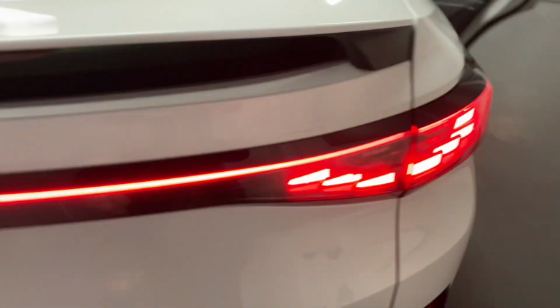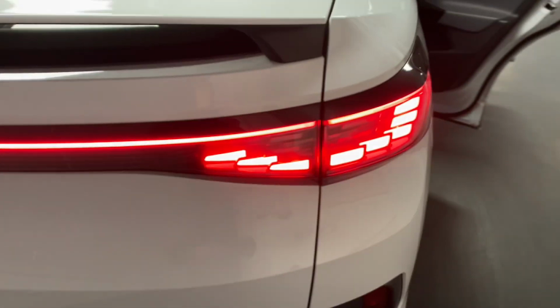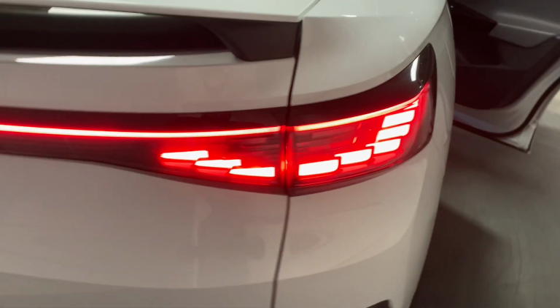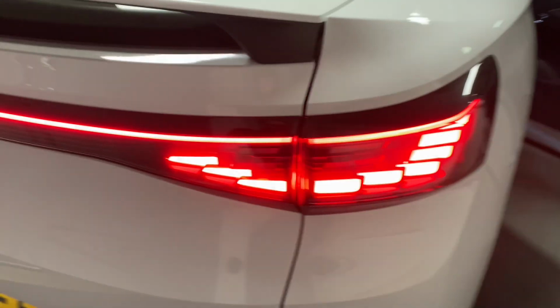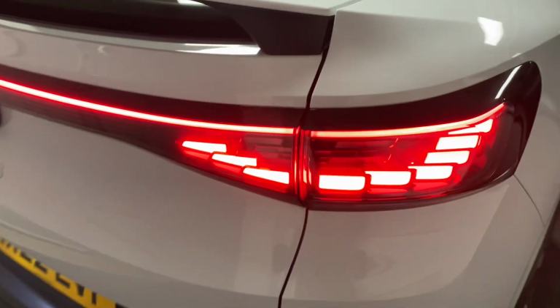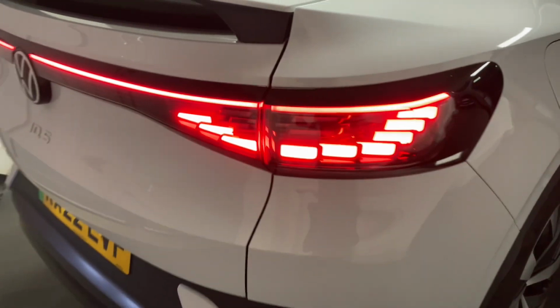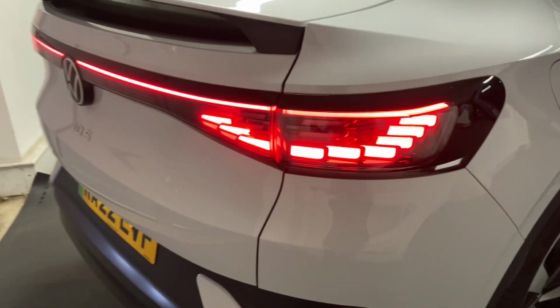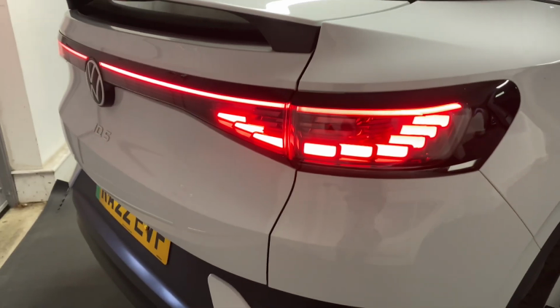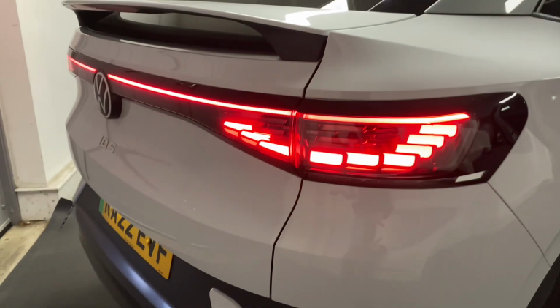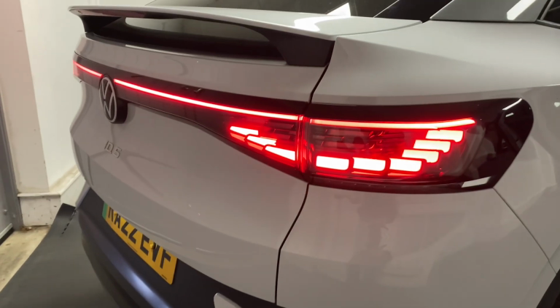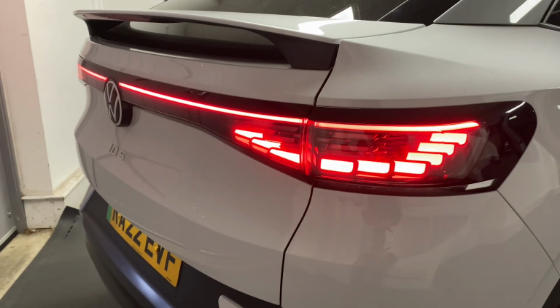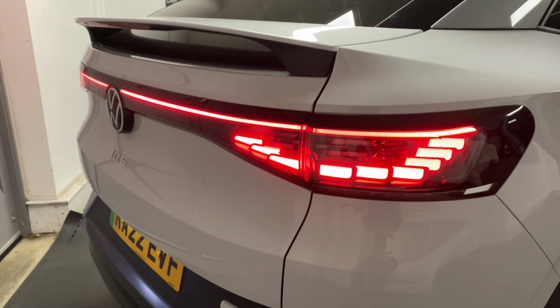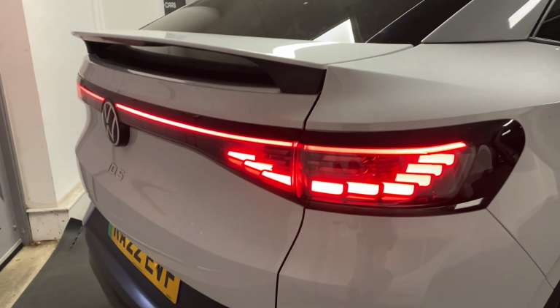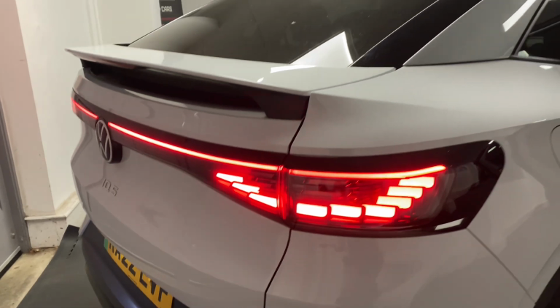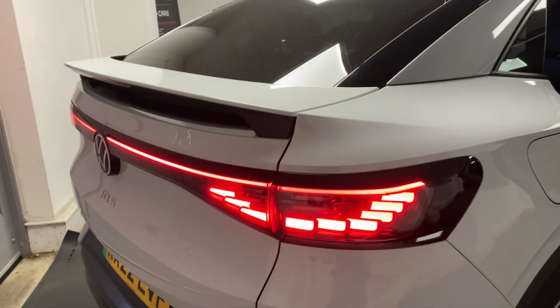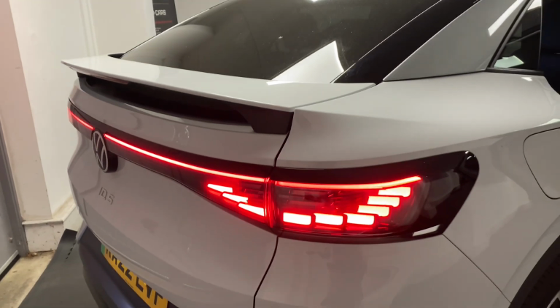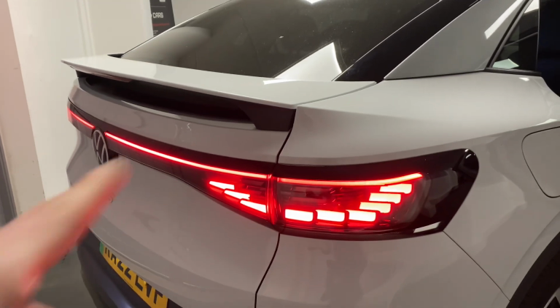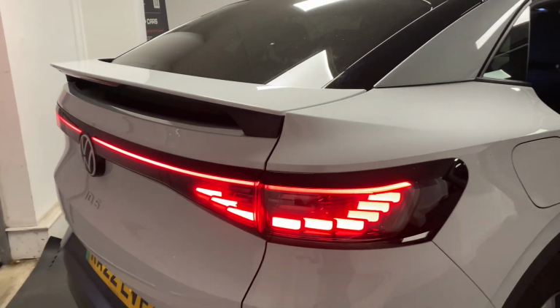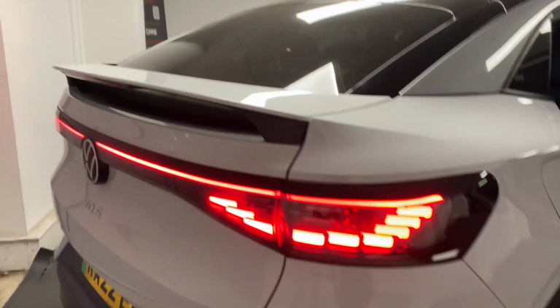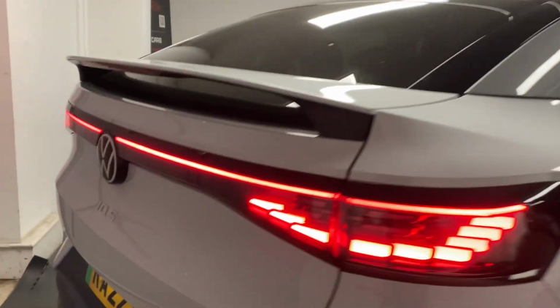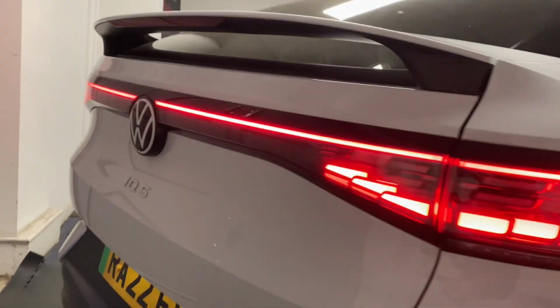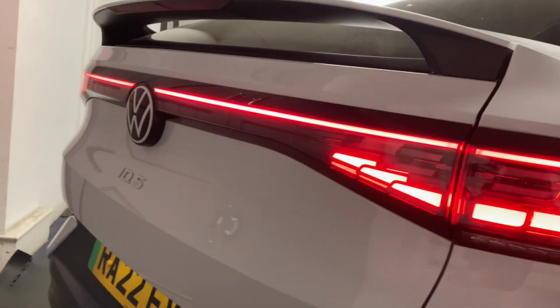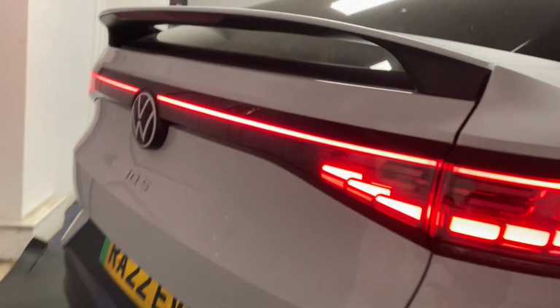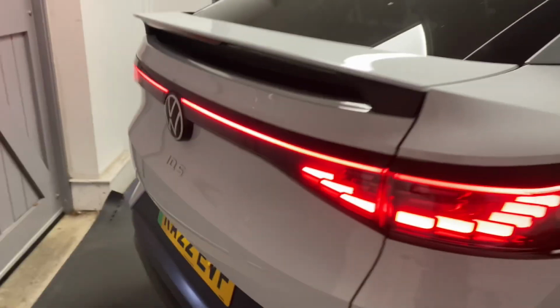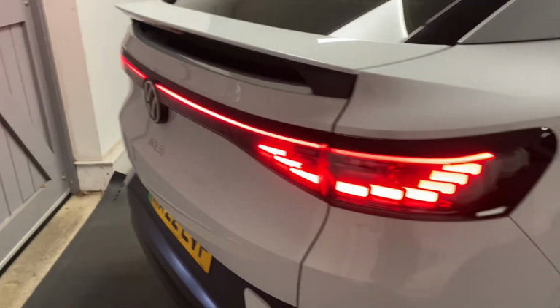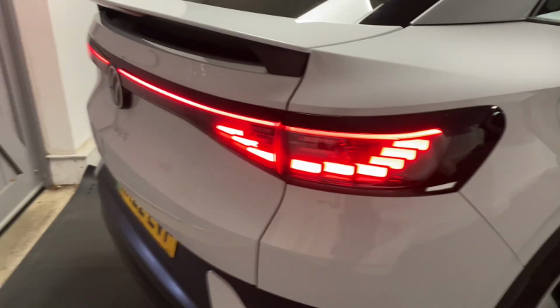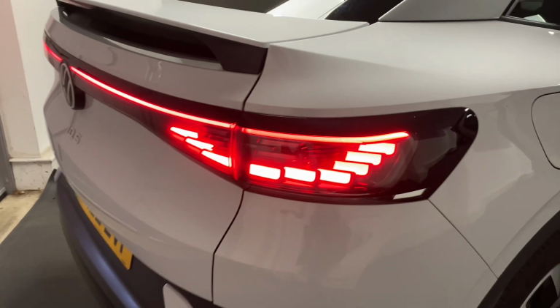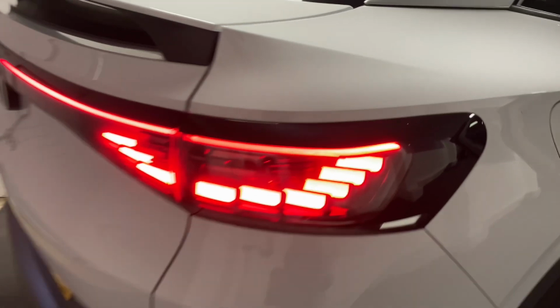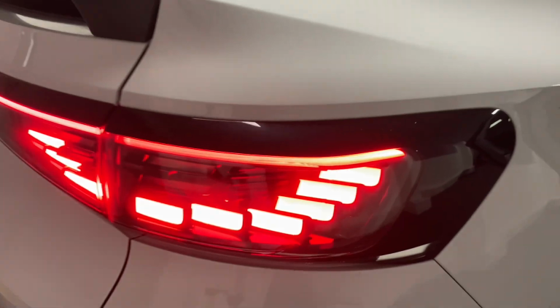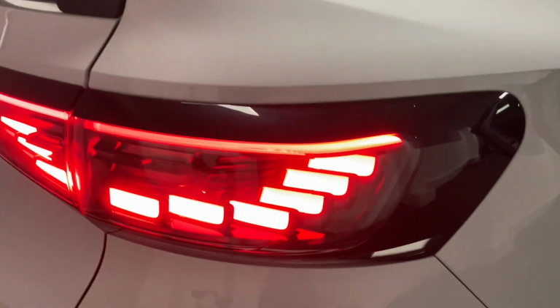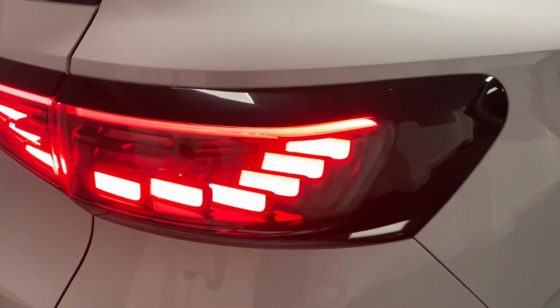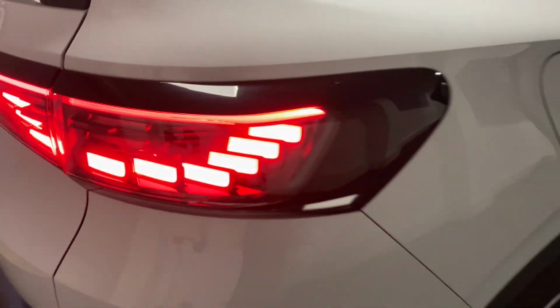The lighting on these is incredible — the detail is really striking. You've got that striking light strip across the rear and a lovely spoiler effect running through there. Really cool, really nice detailing on that lighting.